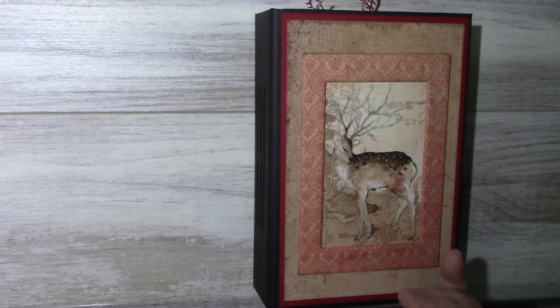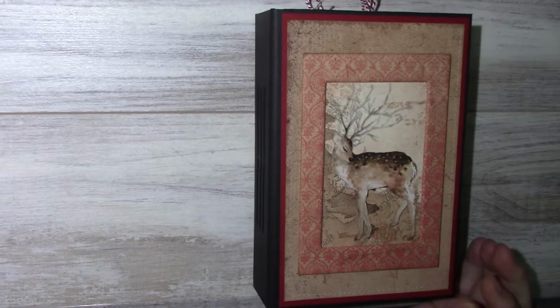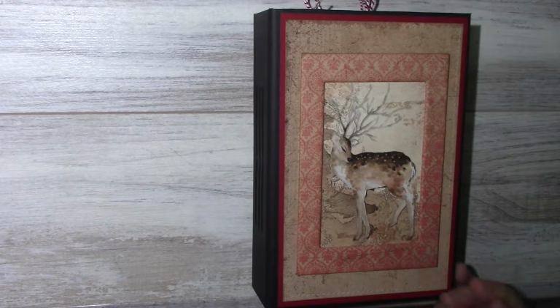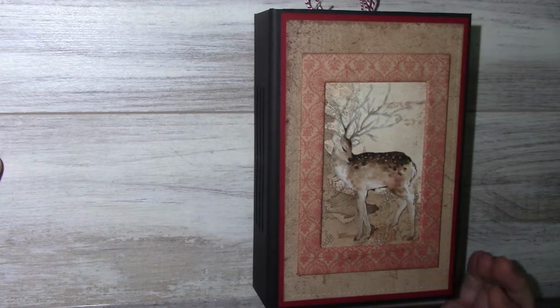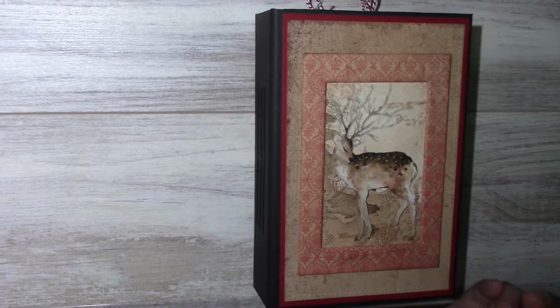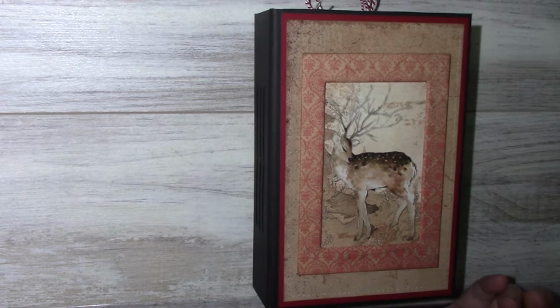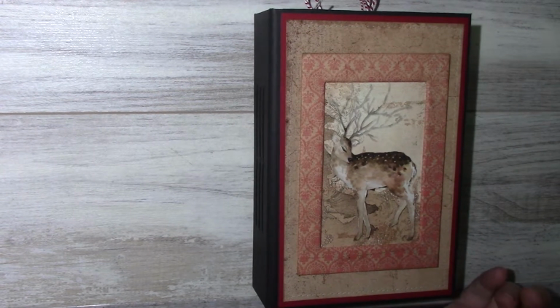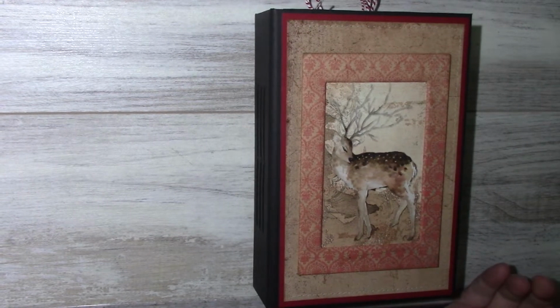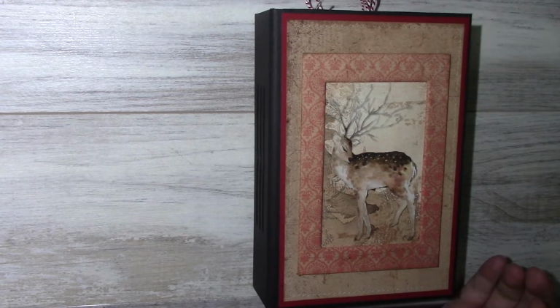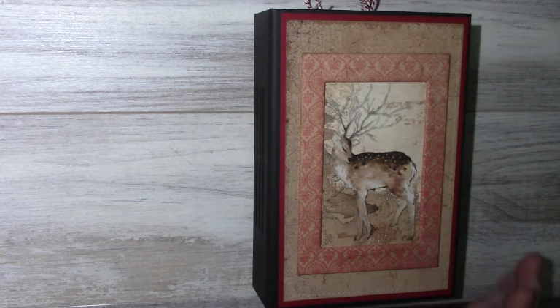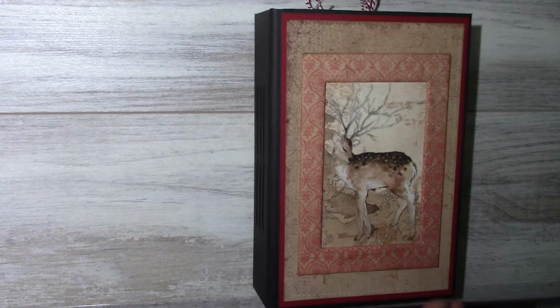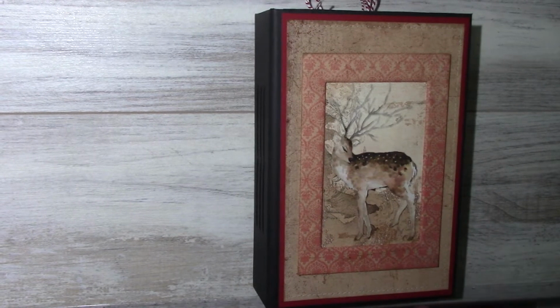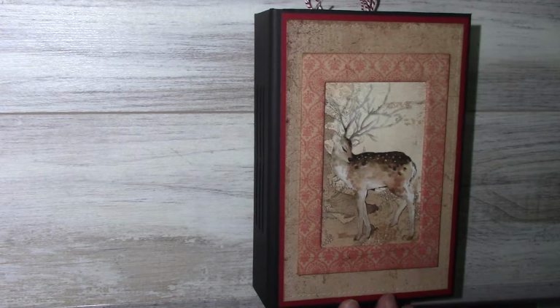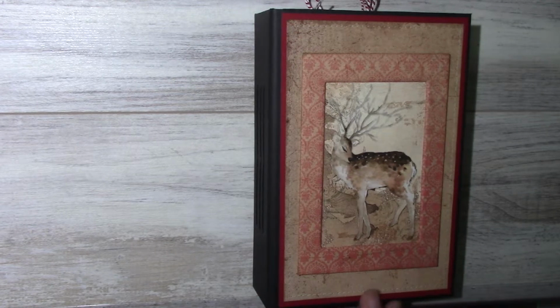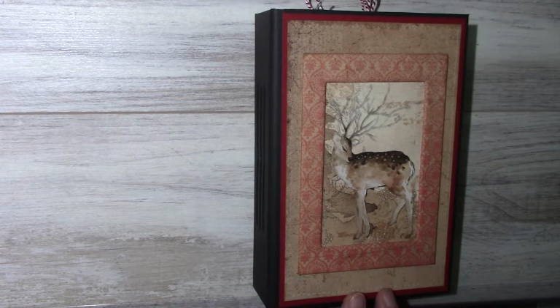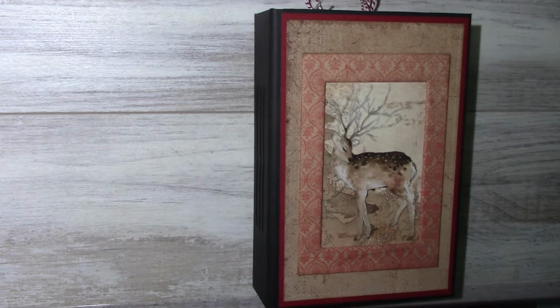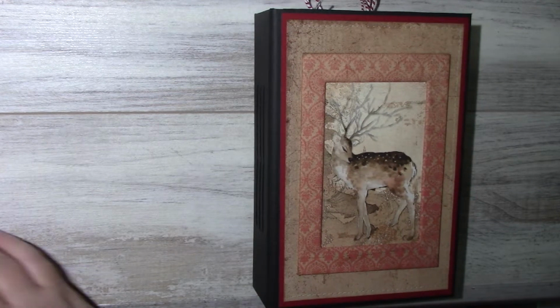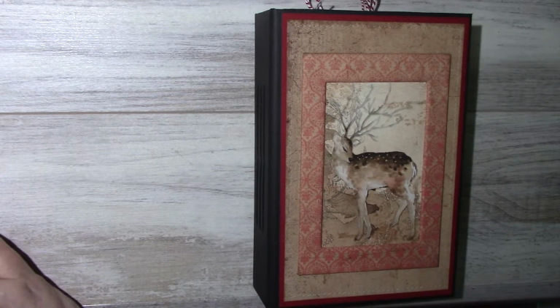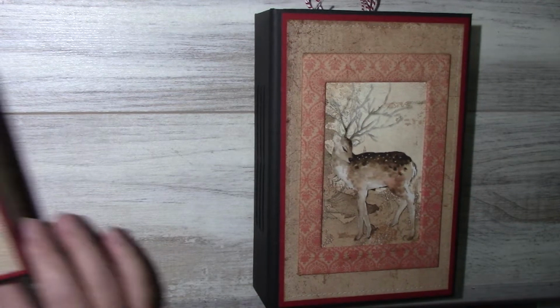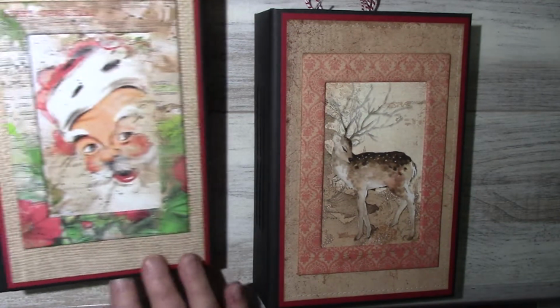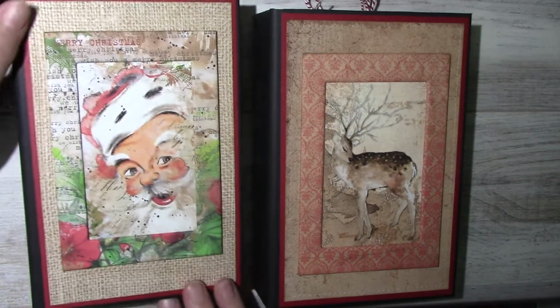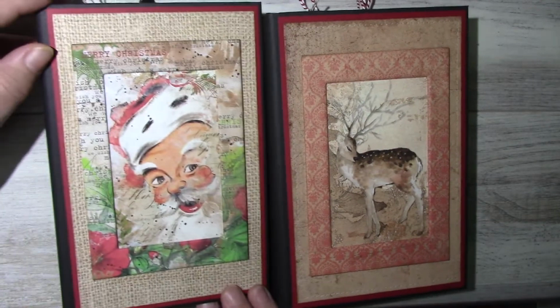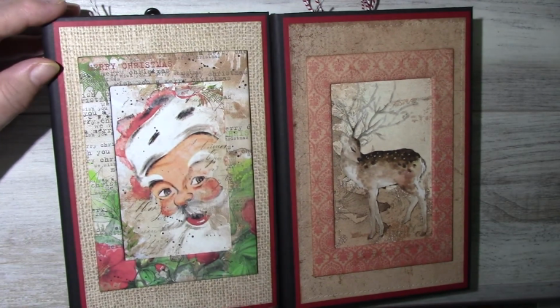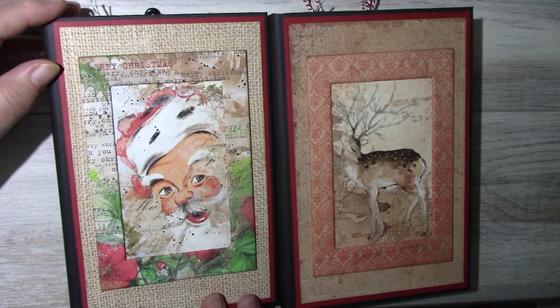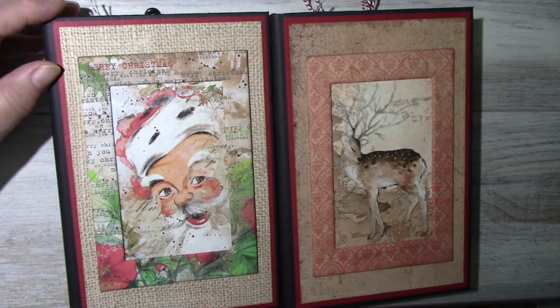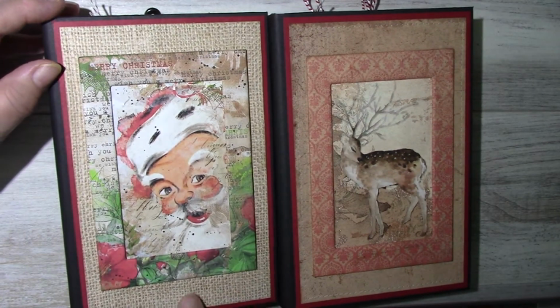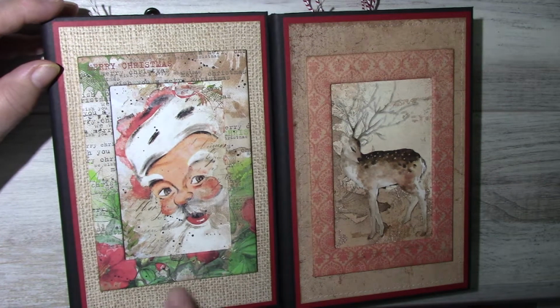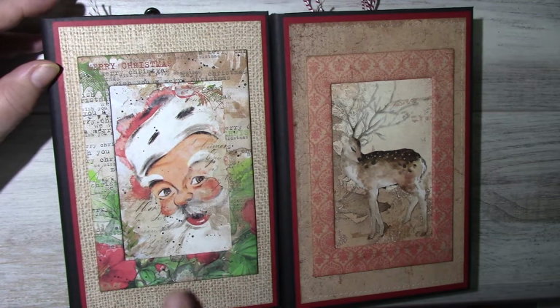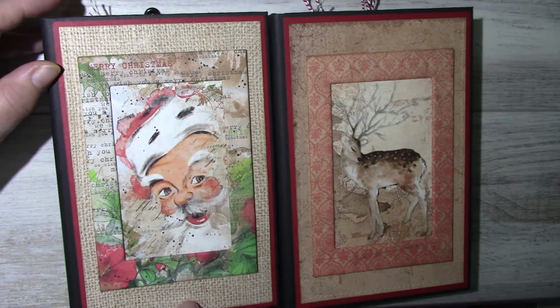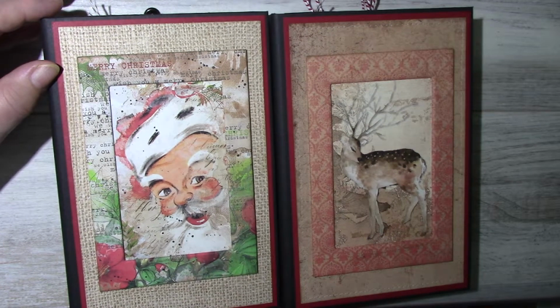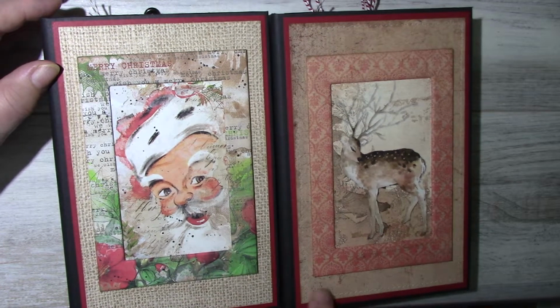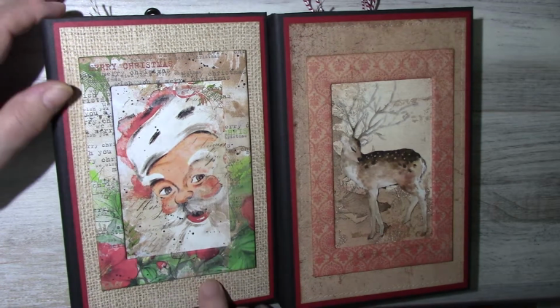Hello everyone, I'd like to share my latest Christmas journals. I have Merry and Bright and I also have Santa, and I'll do a second video after this one.